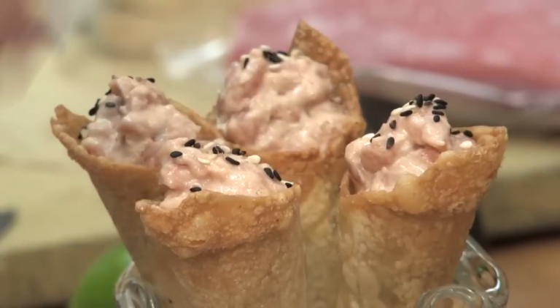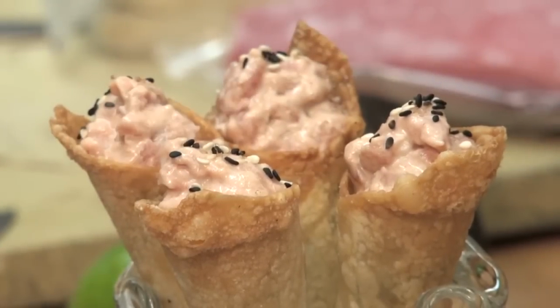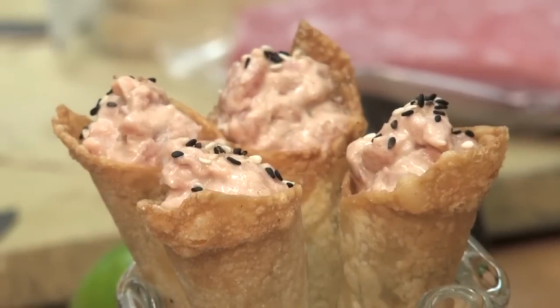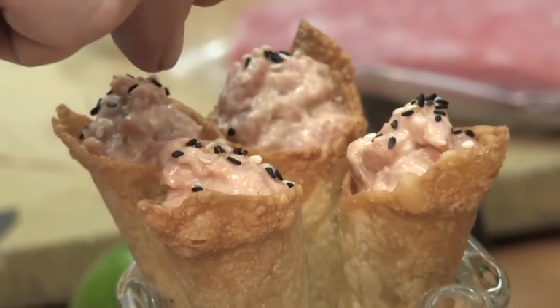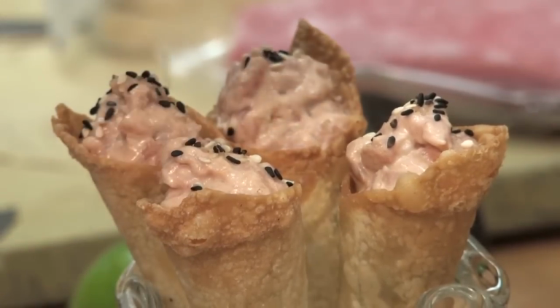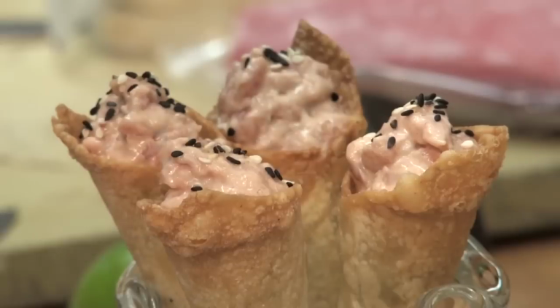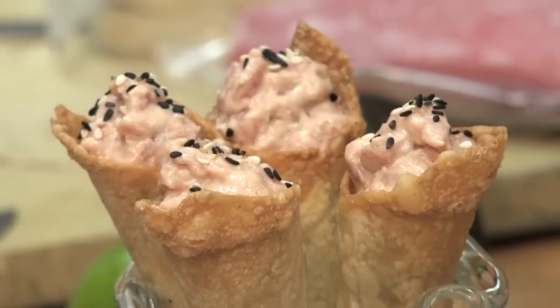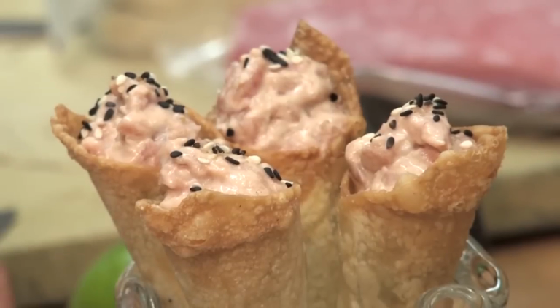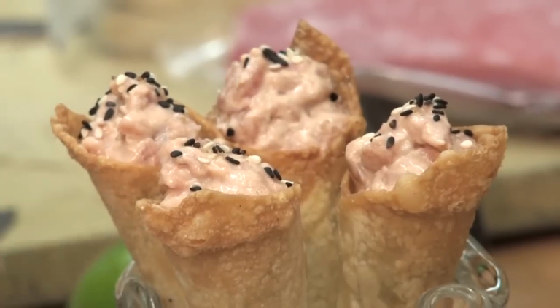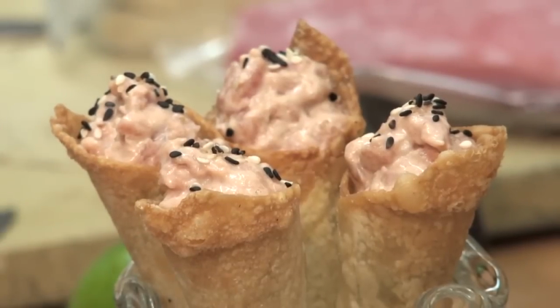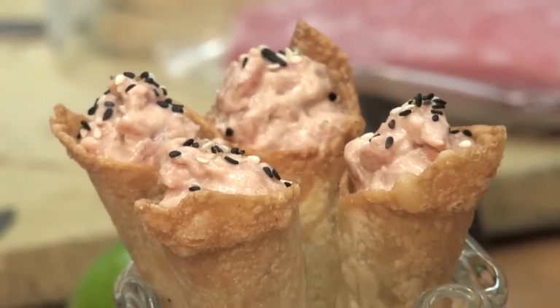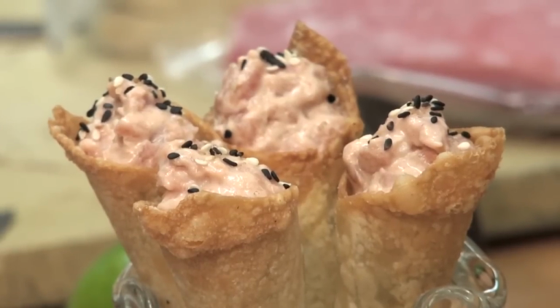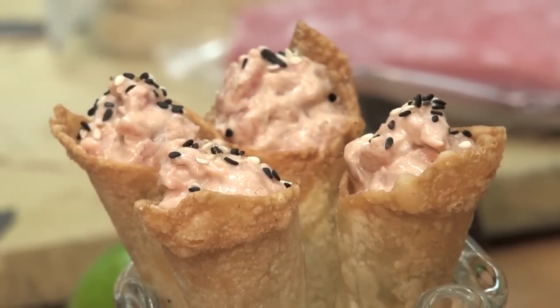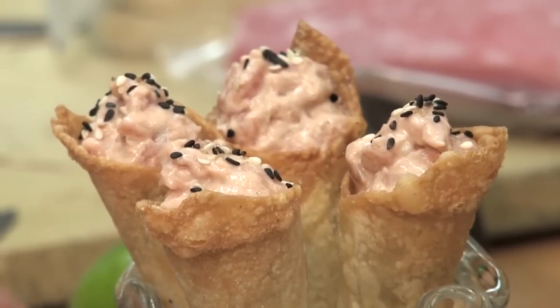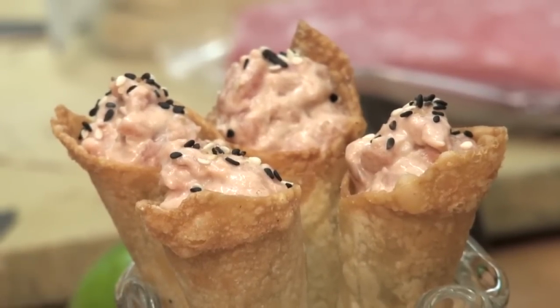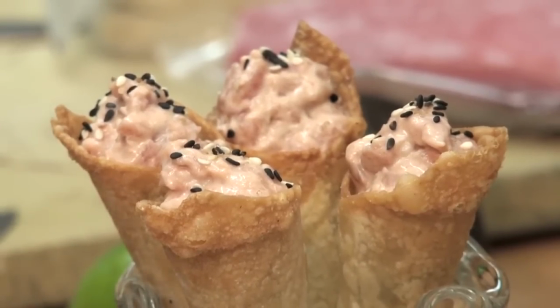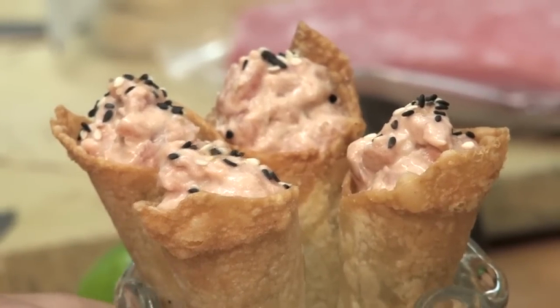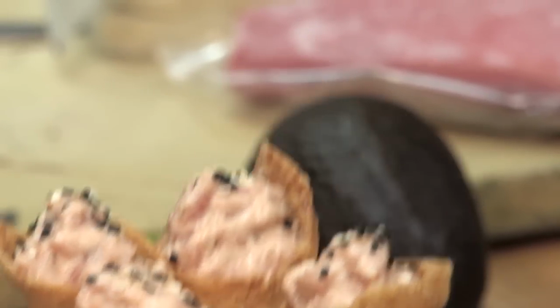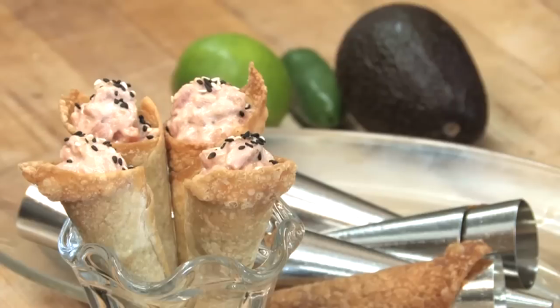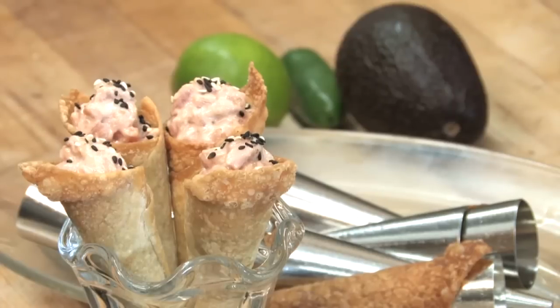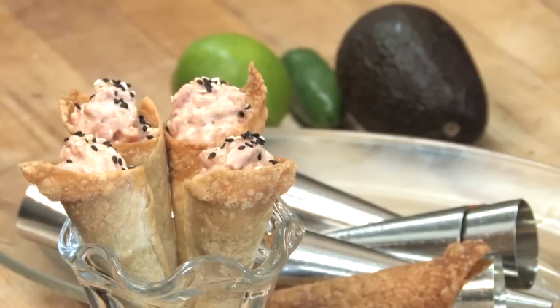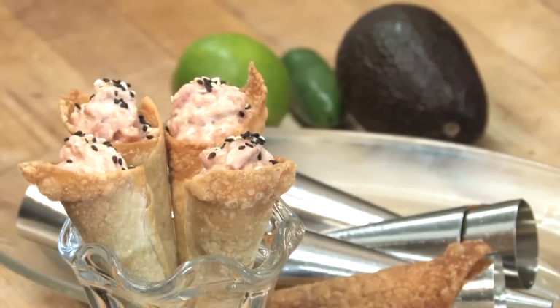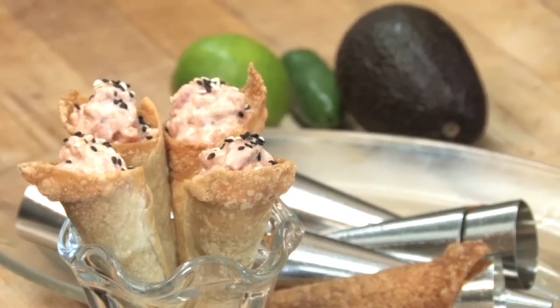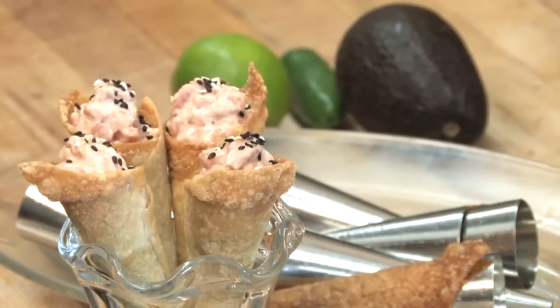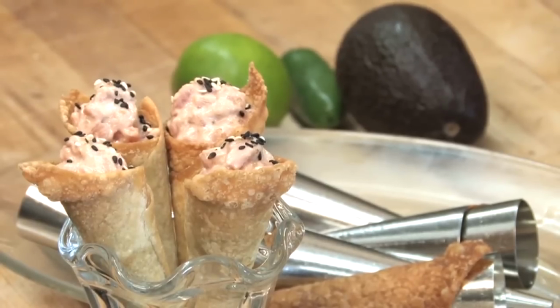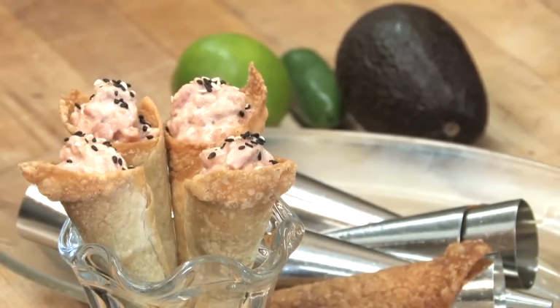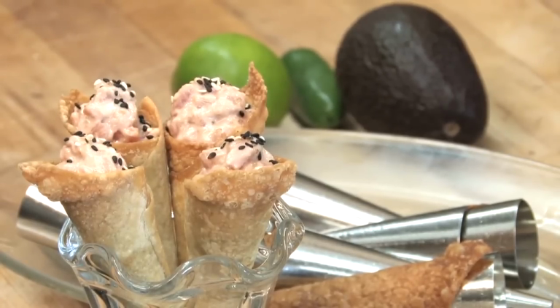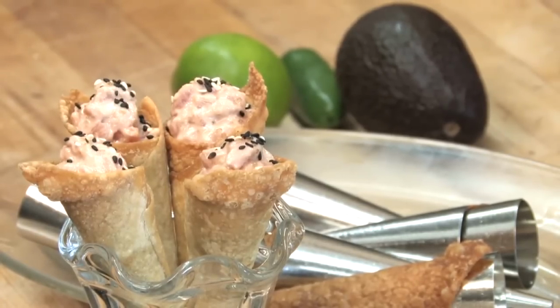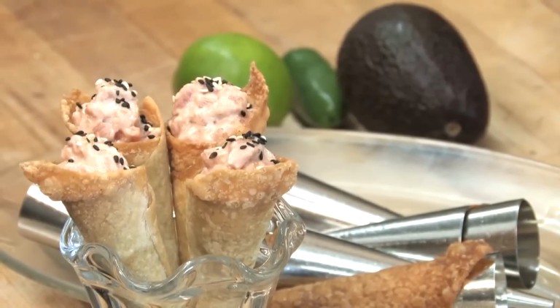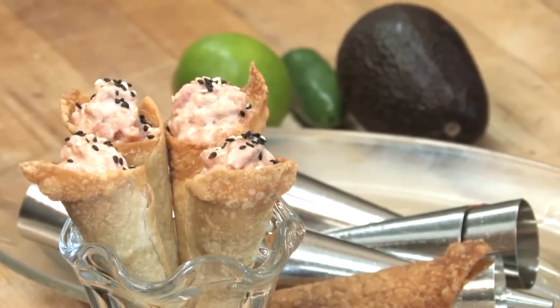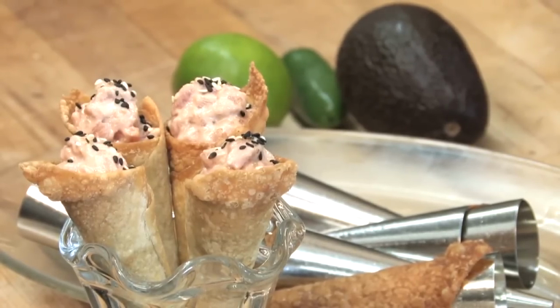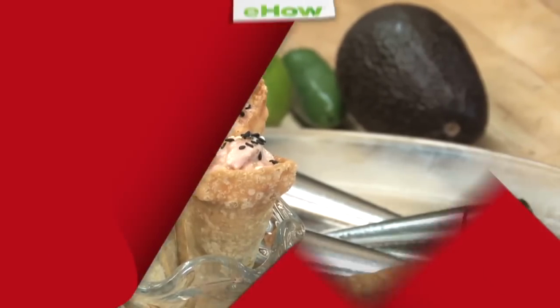And that is our ahi tuna cones. Chef Carlson, Italian Colors Restaurant, Oakland, California. Bon Appetit.